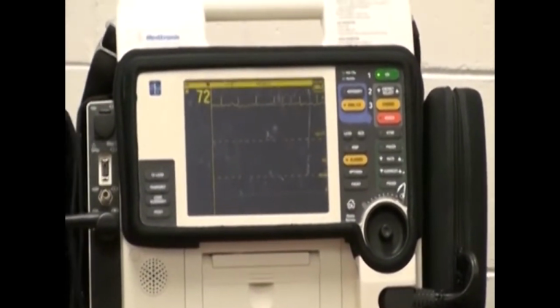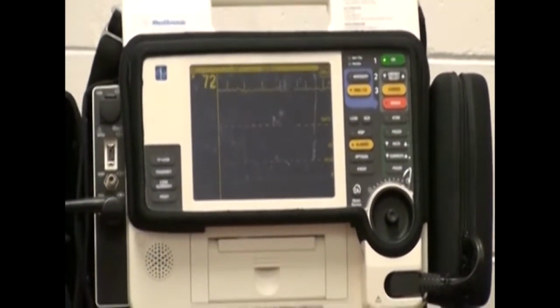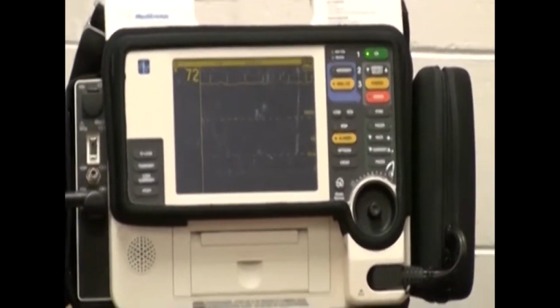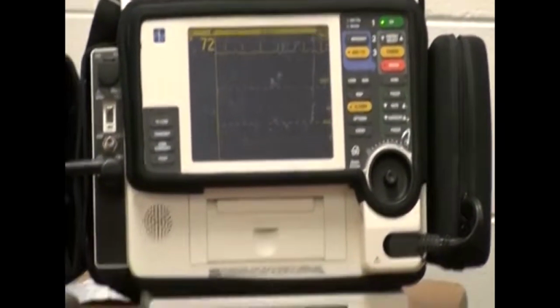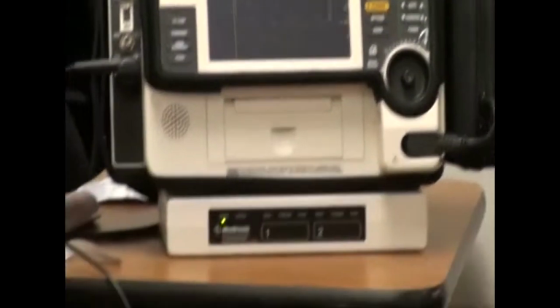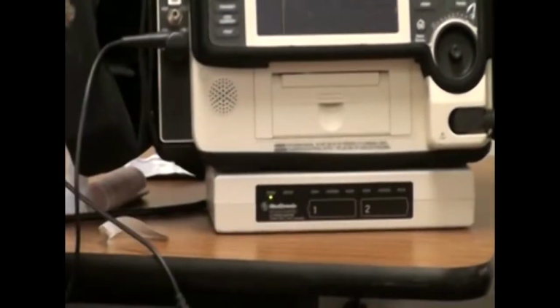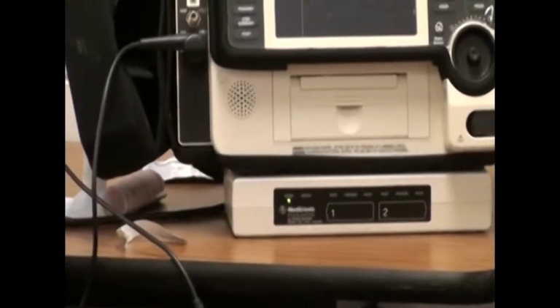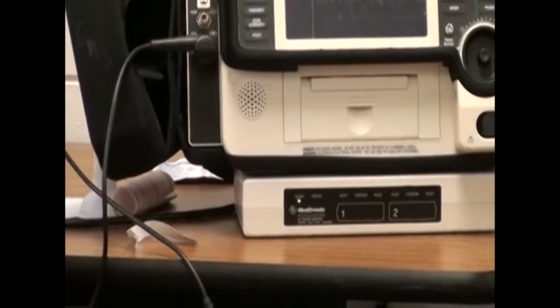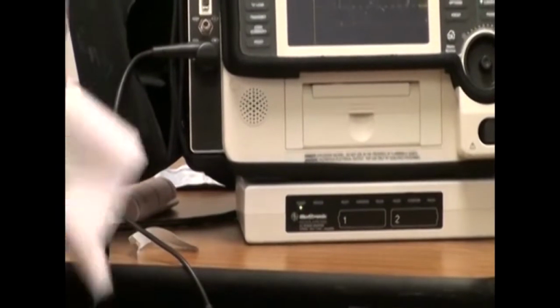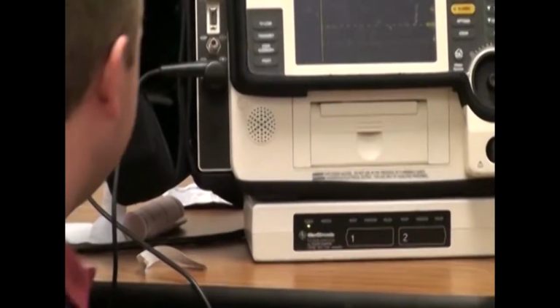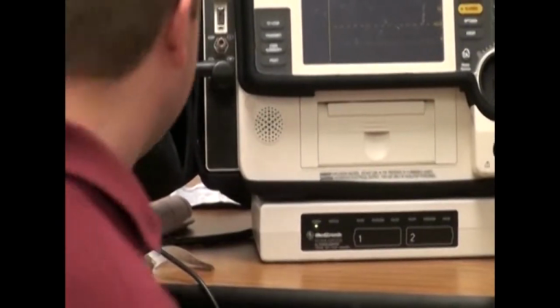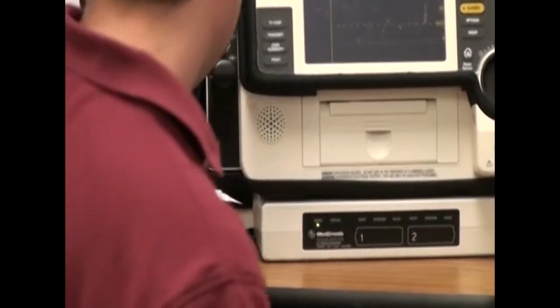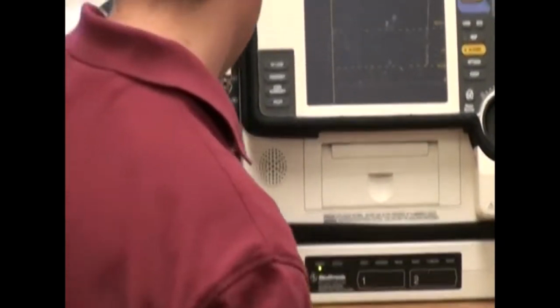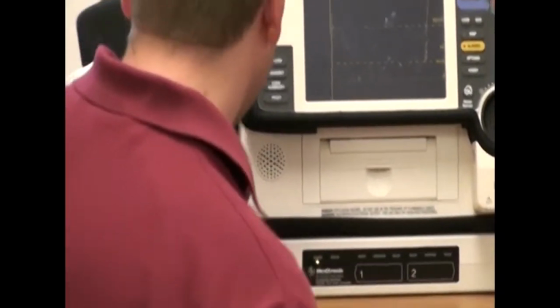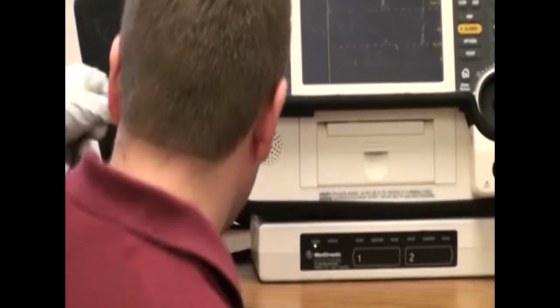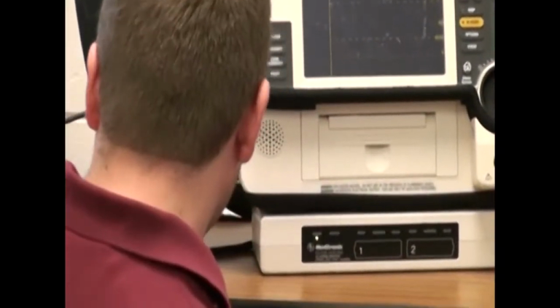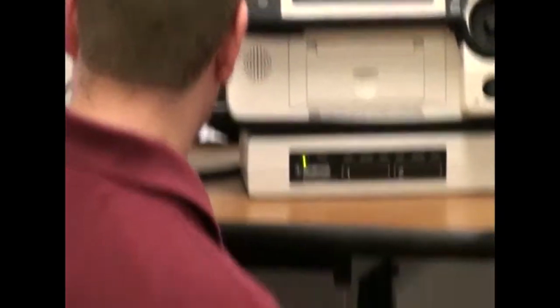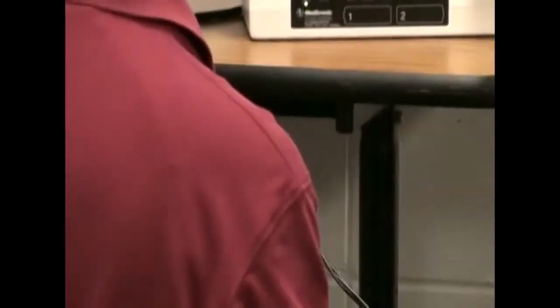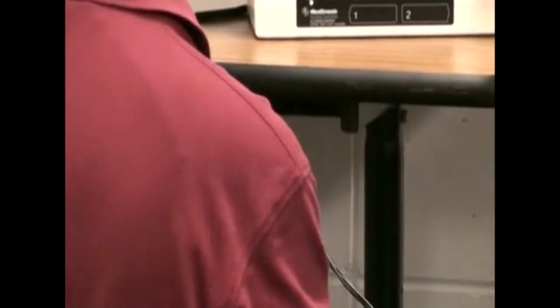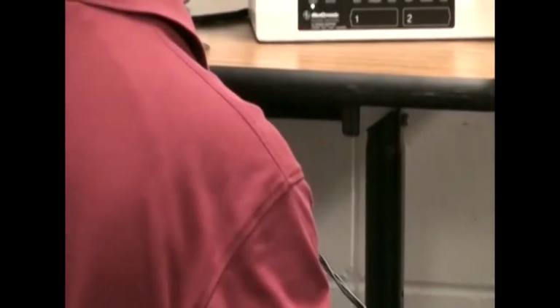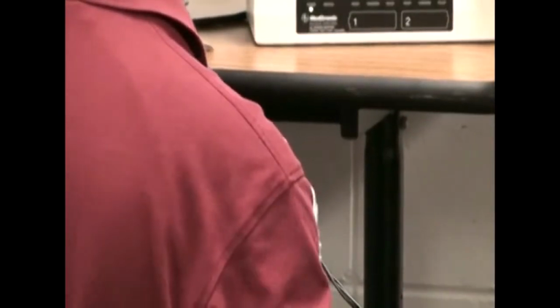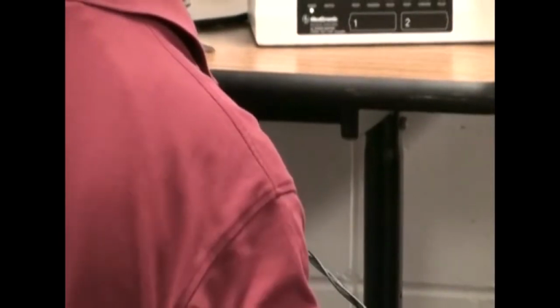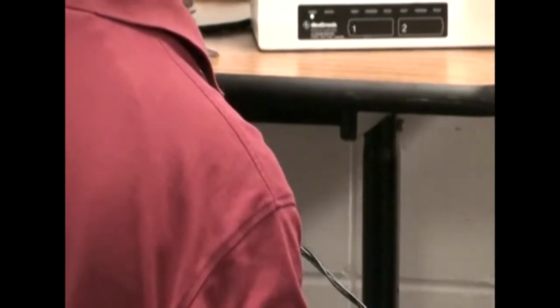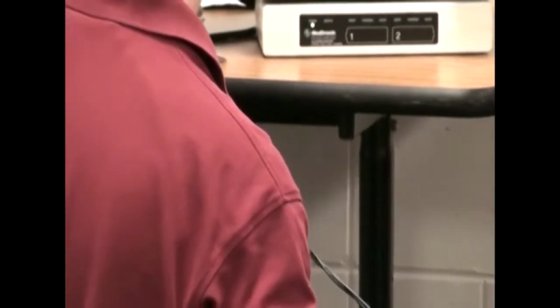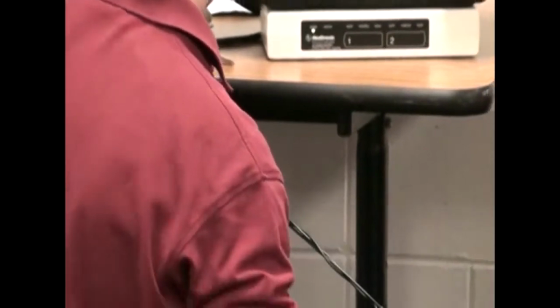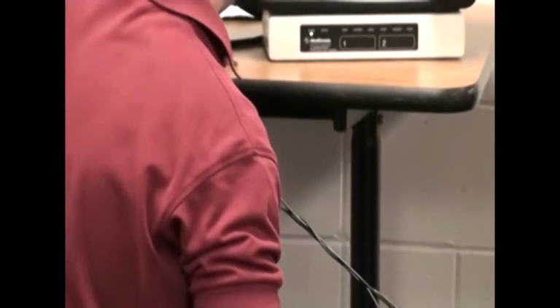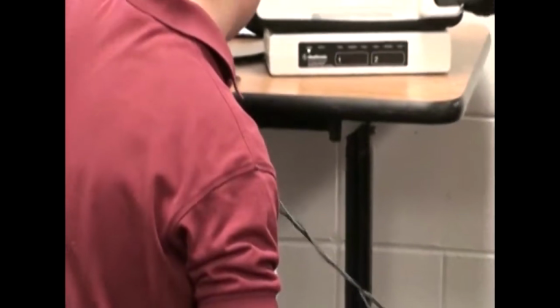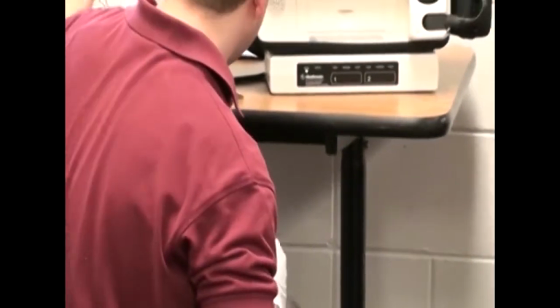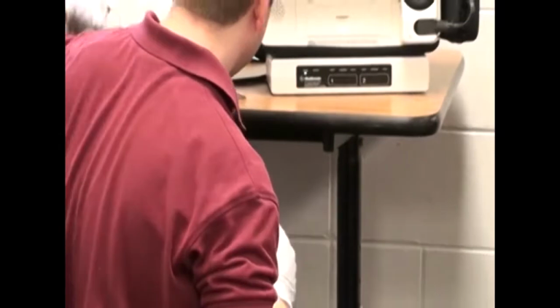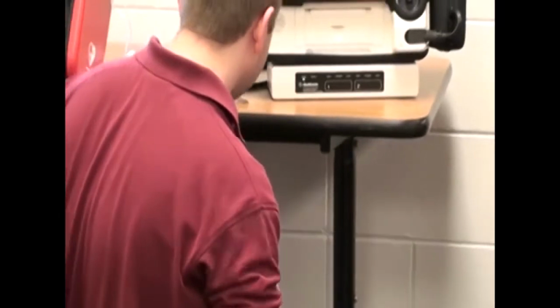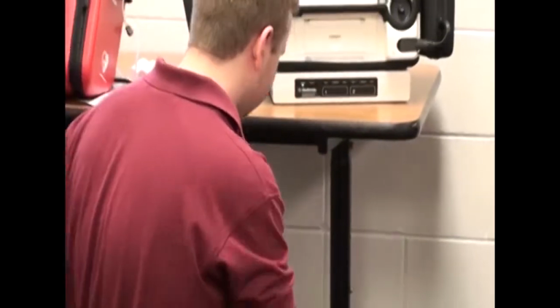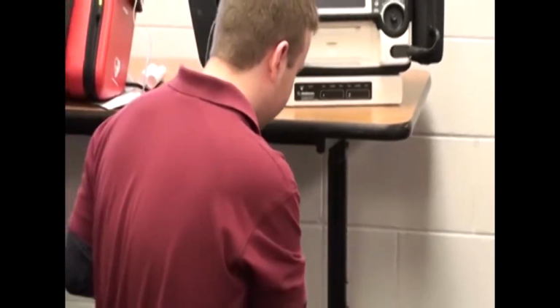Then he's going to look at the cables, make sure that the integrity of them is fine — go from the machine all the way to the patient, just checking that out.